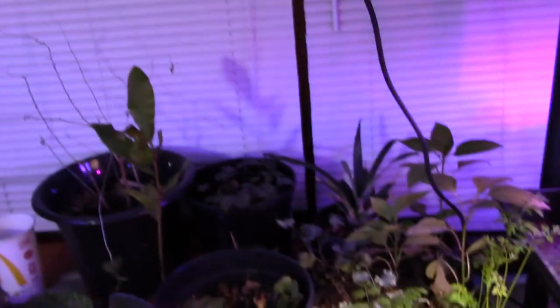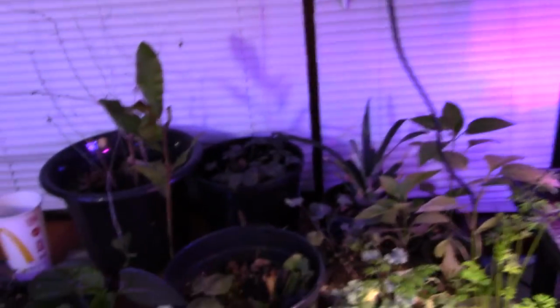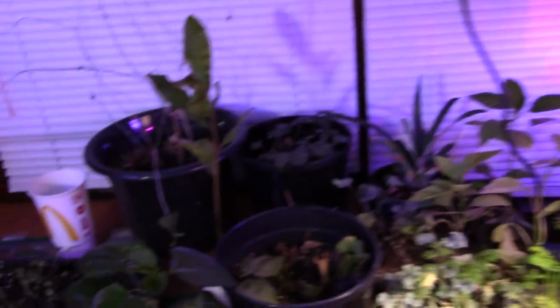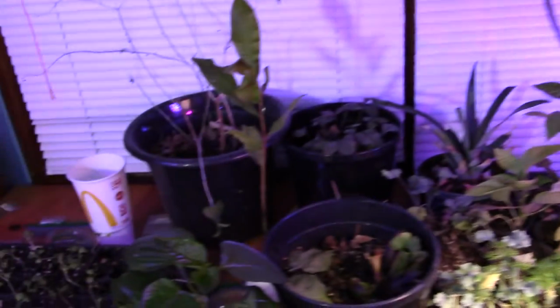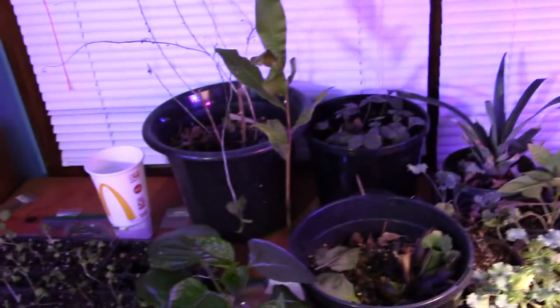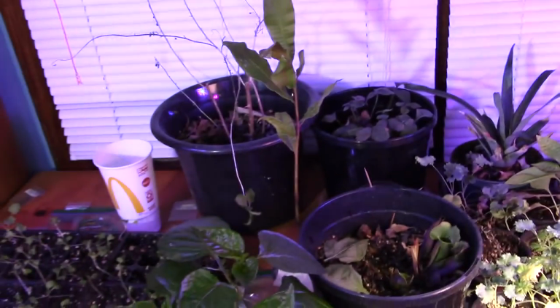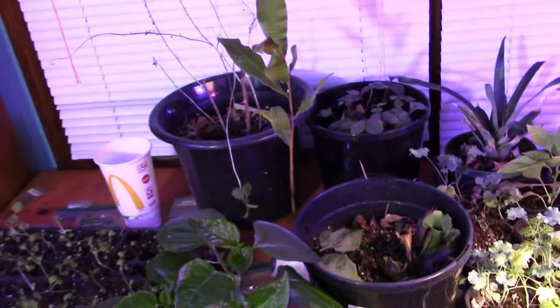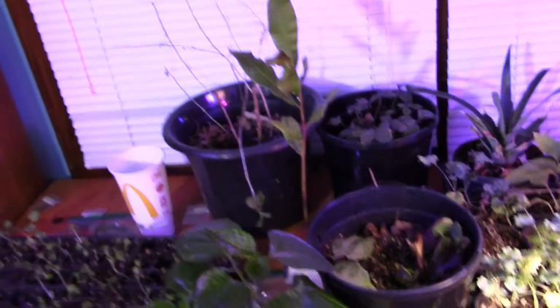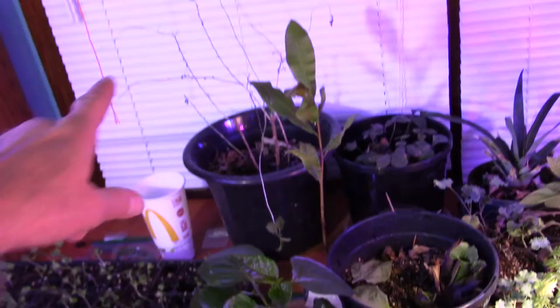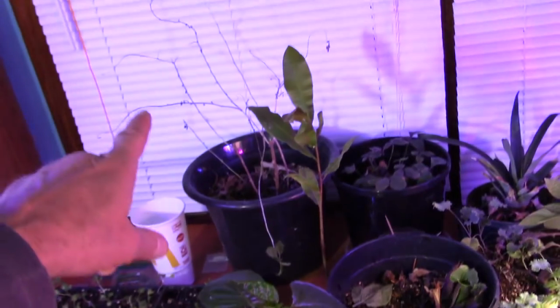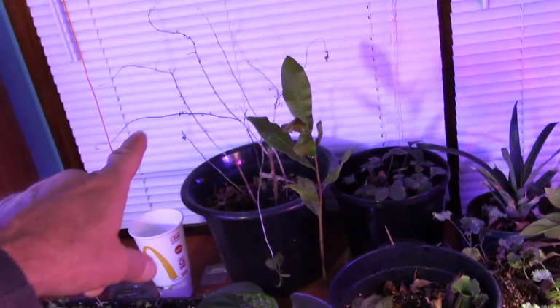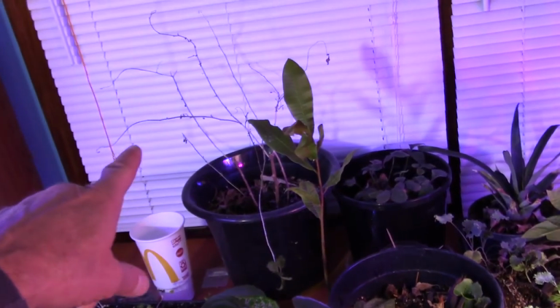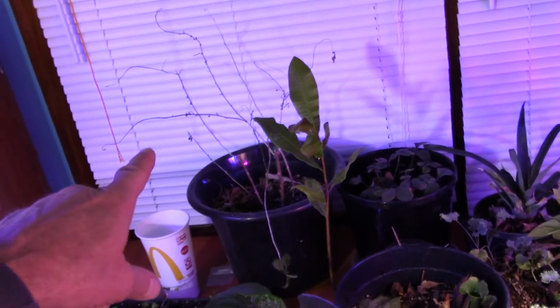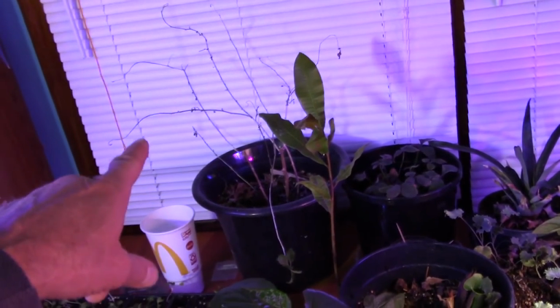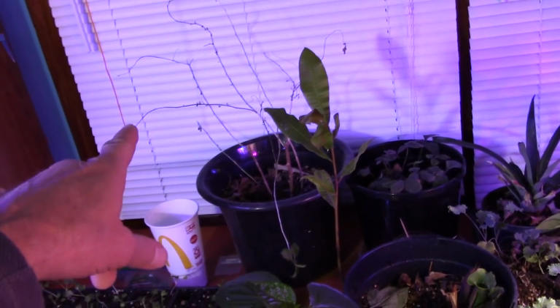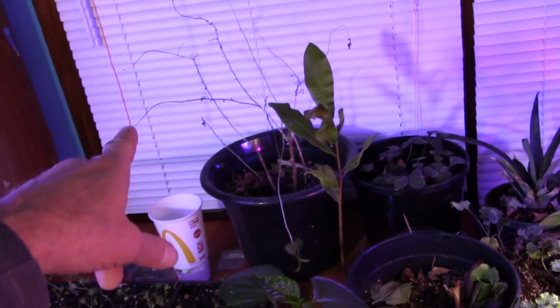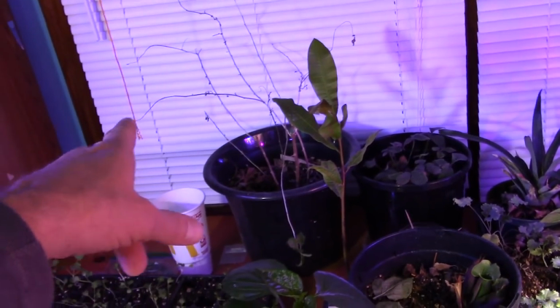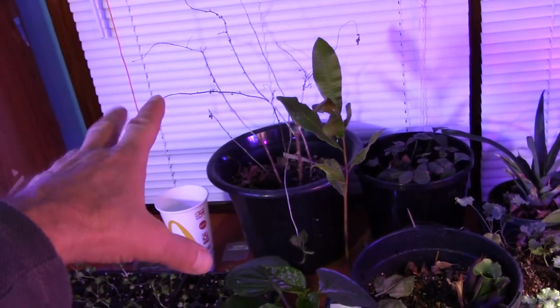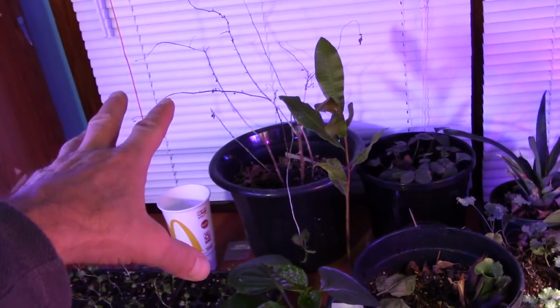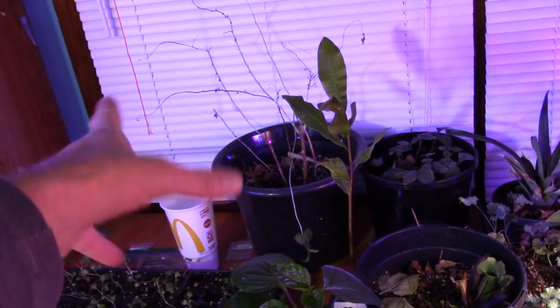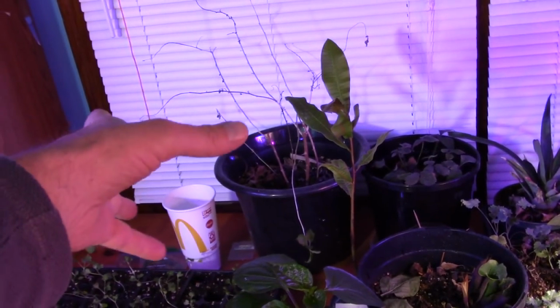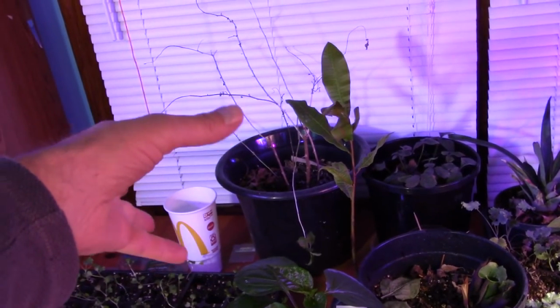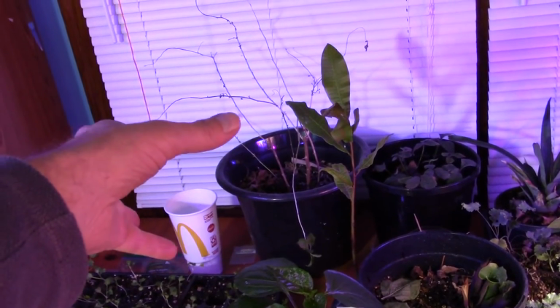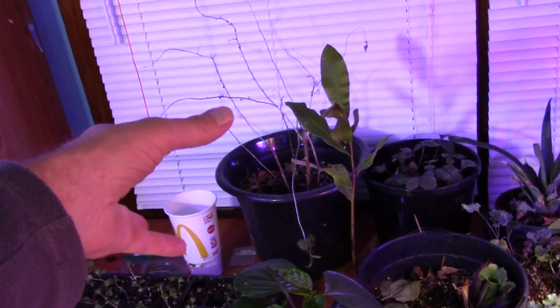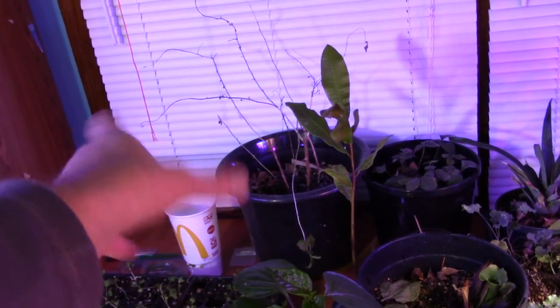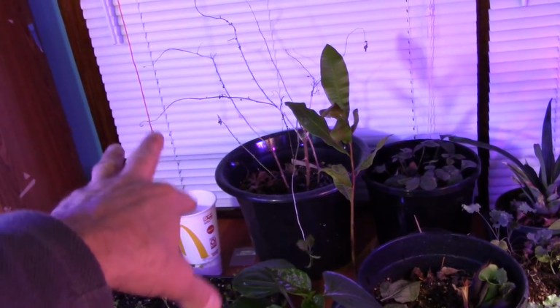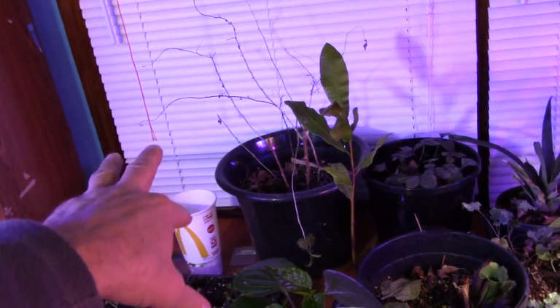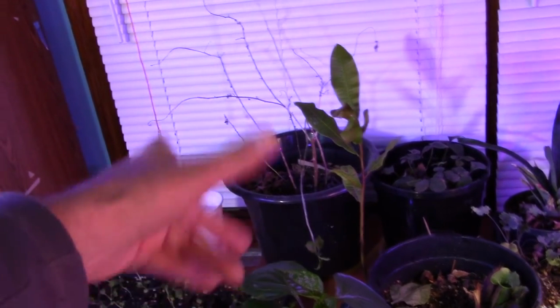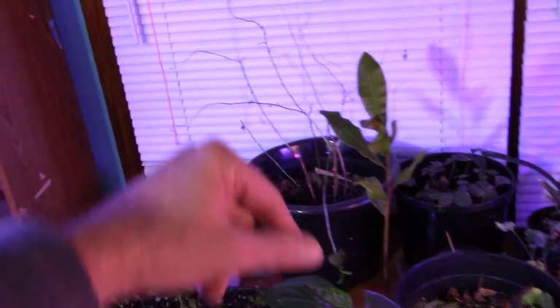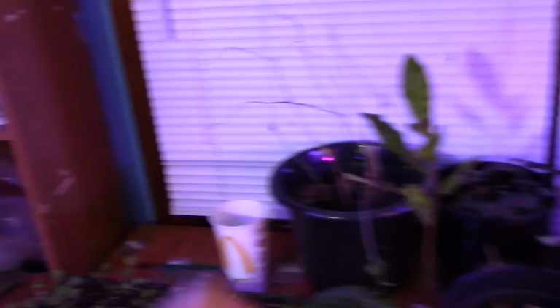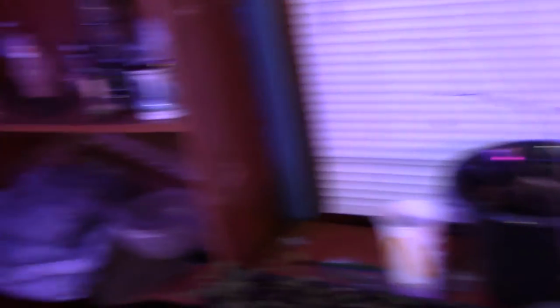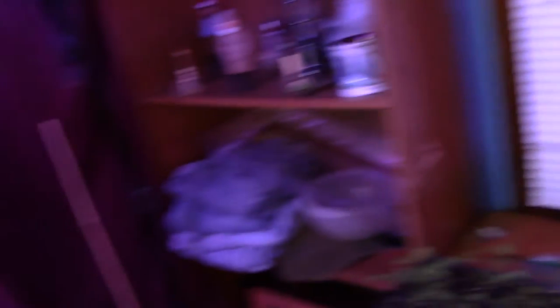Everything's coming along just fine, except for the goji berry. I don't know what happened there, but I think I'm going to take a few of those branches and put them on the cloner.